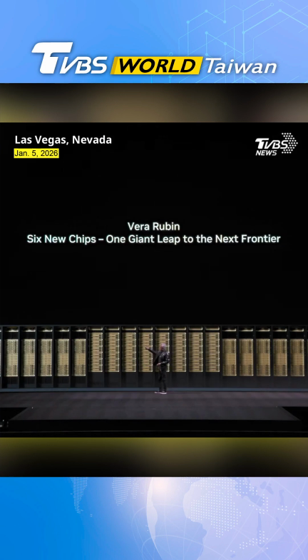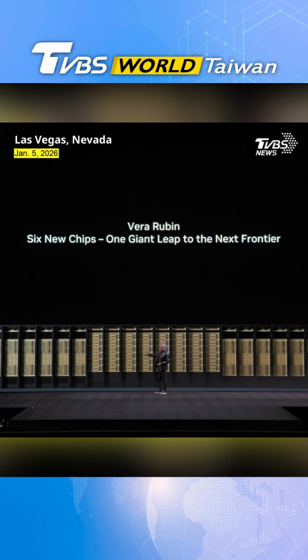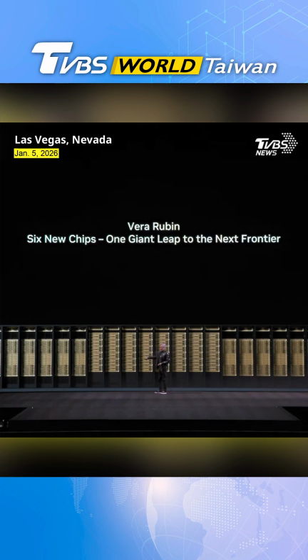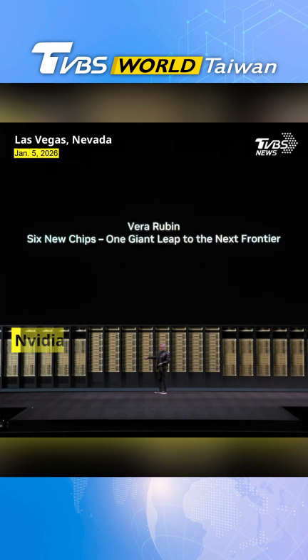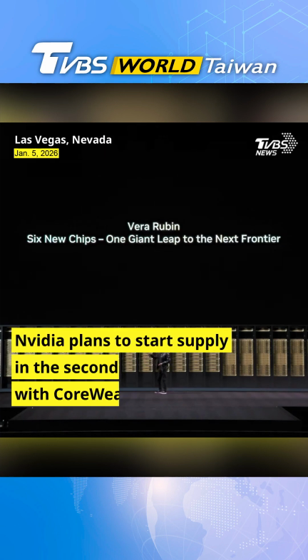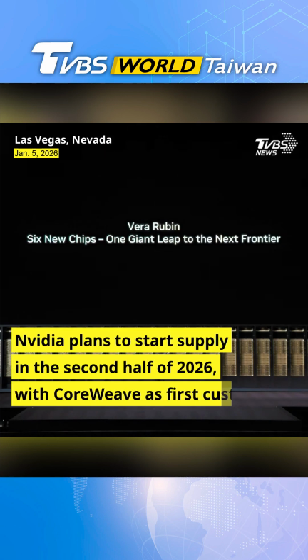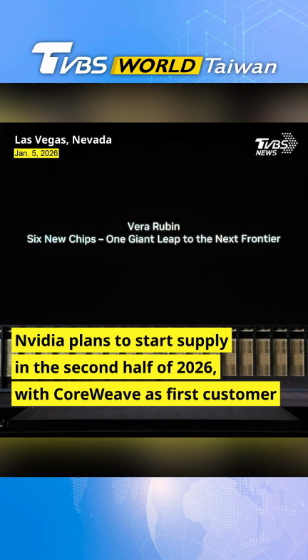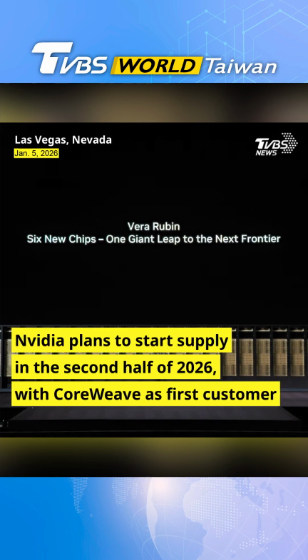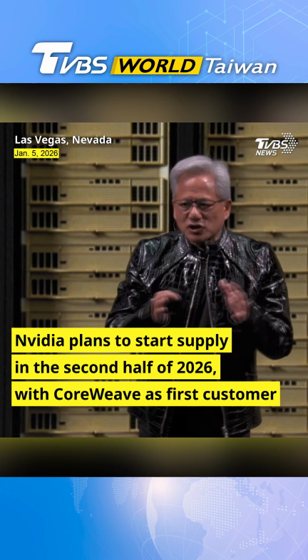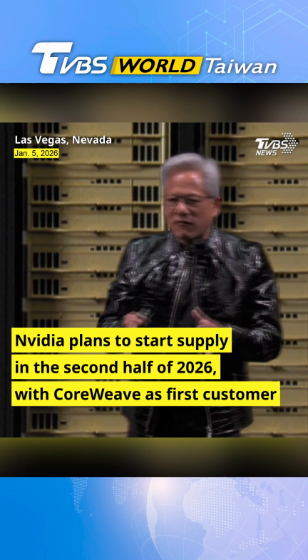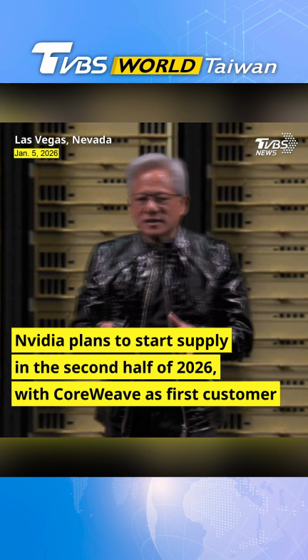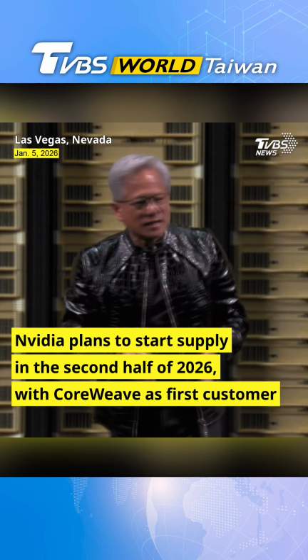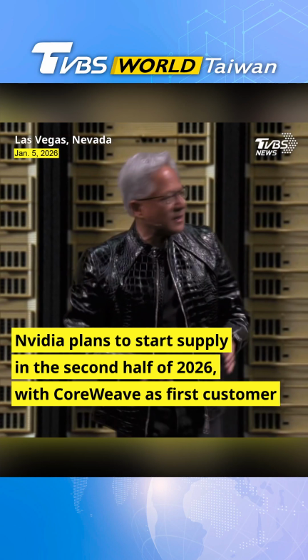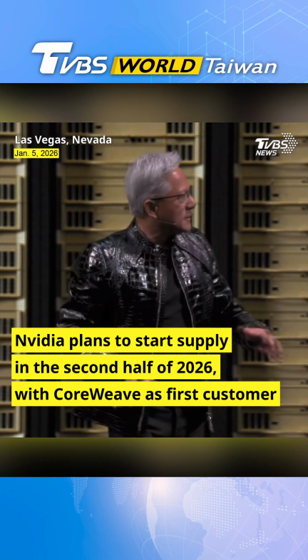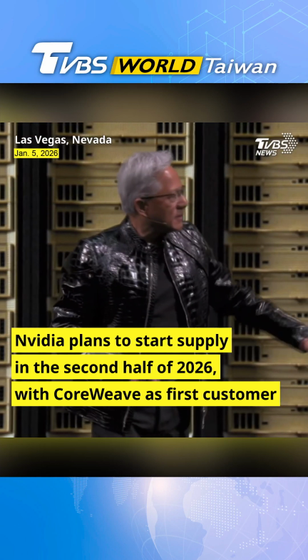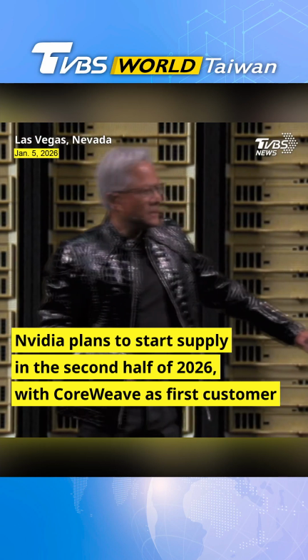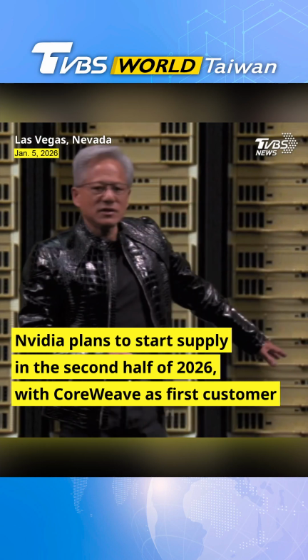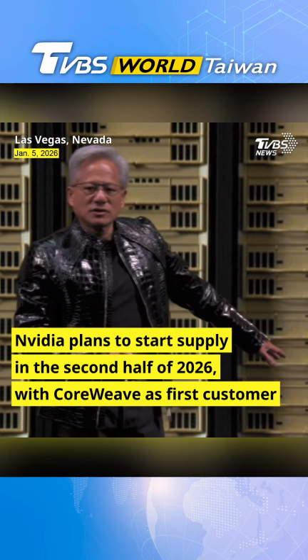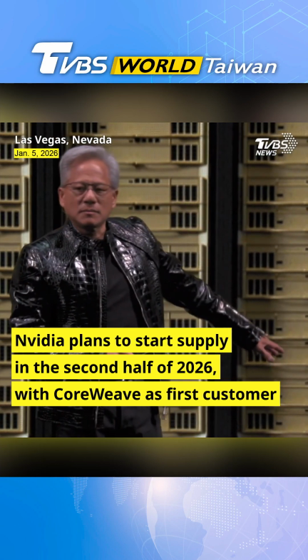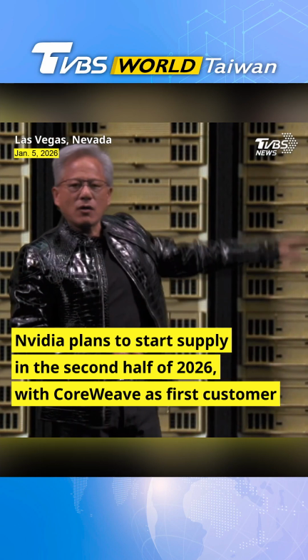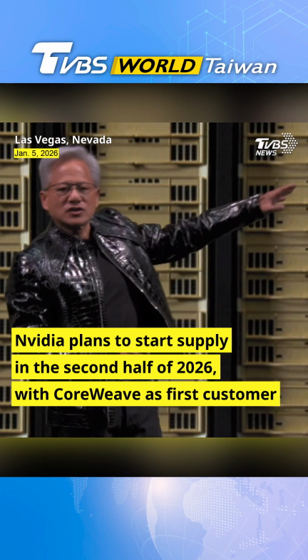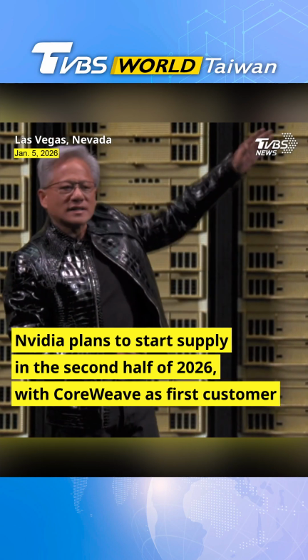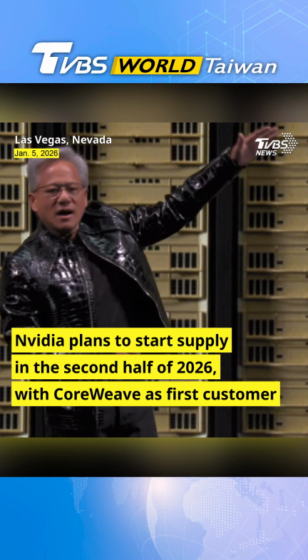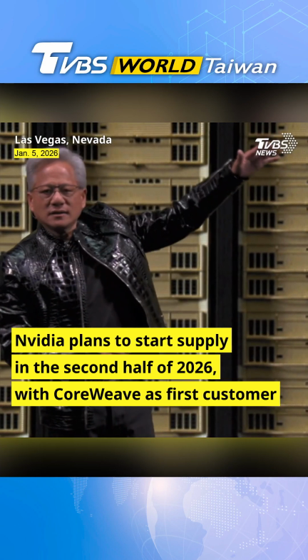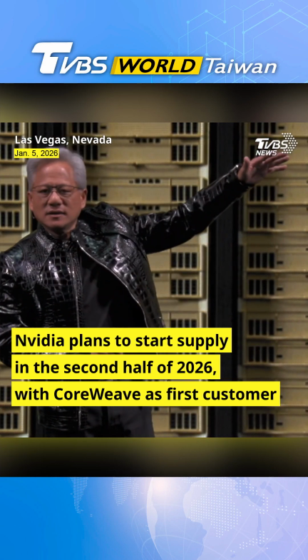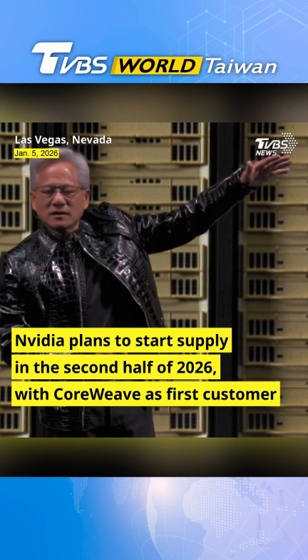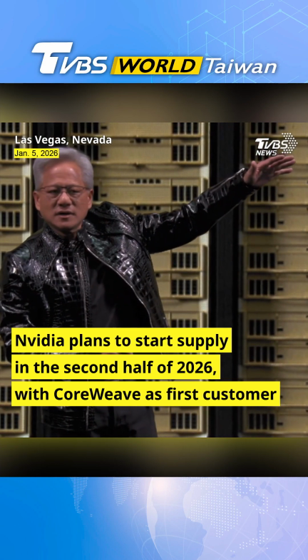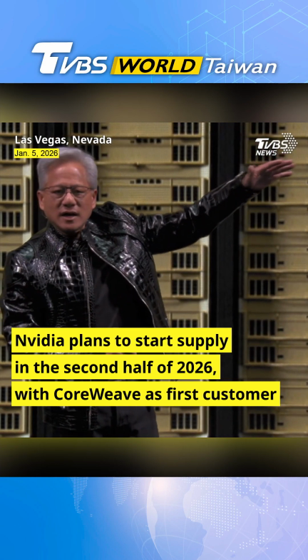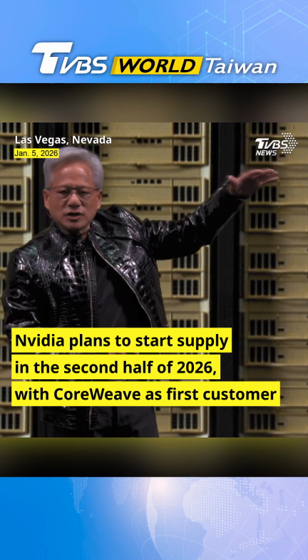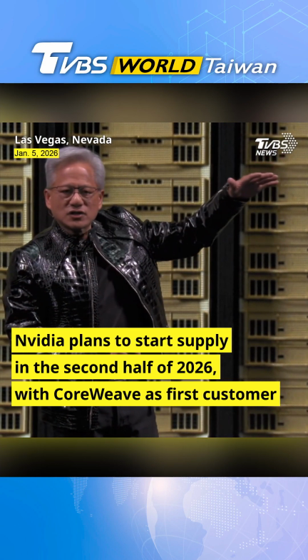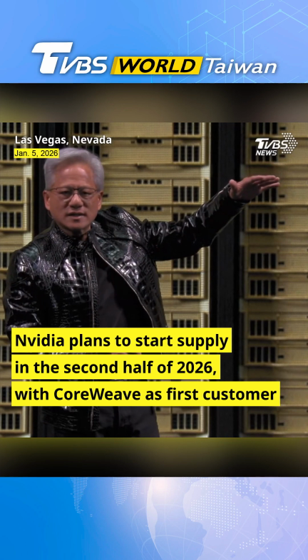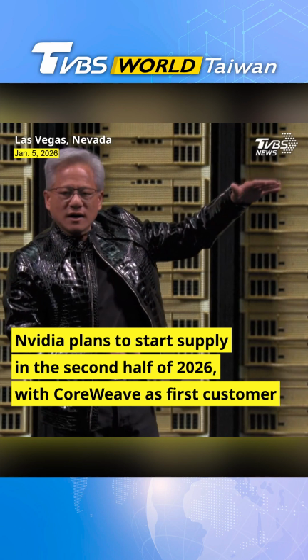This entire system delivers twice the performance — even though the power is twice as high, the amount of energy used is twice as high.